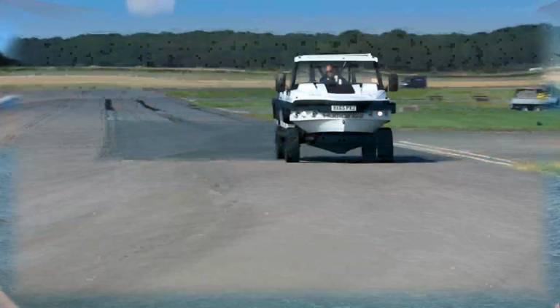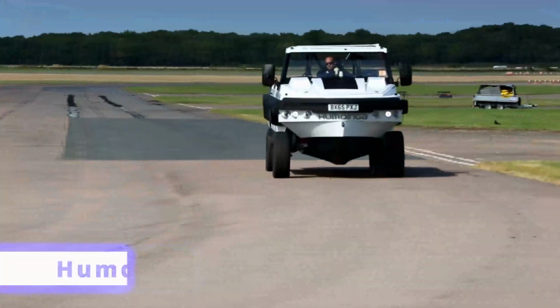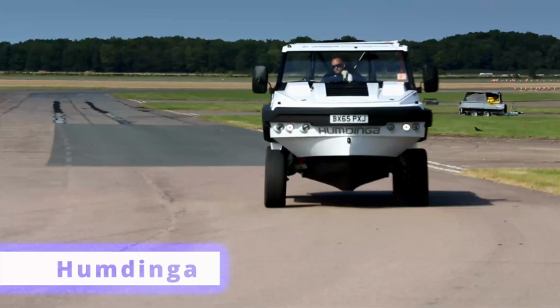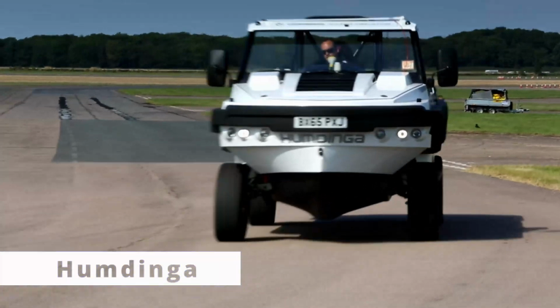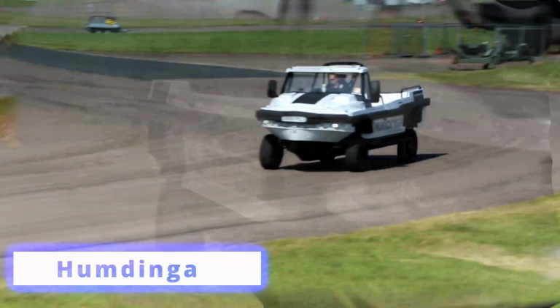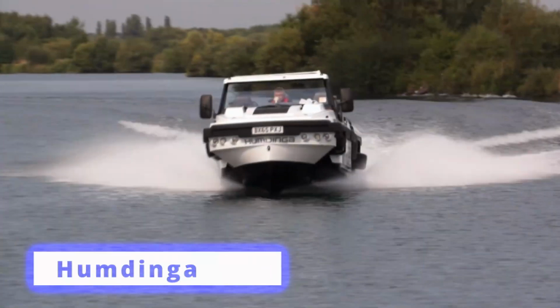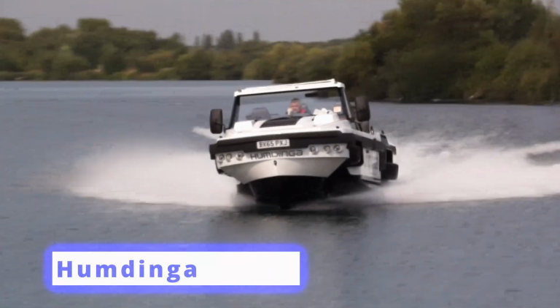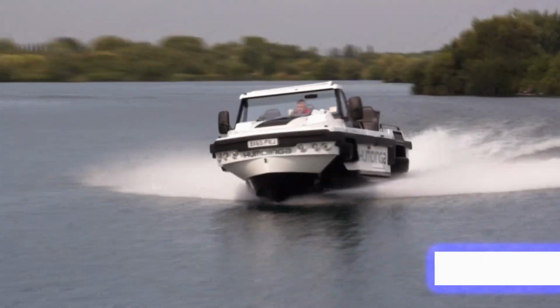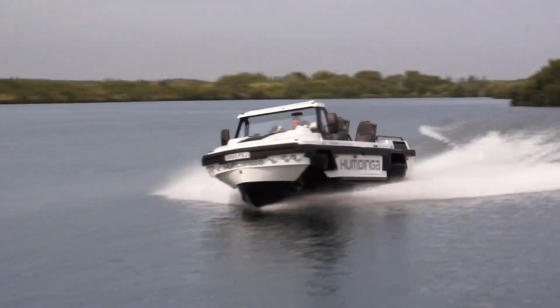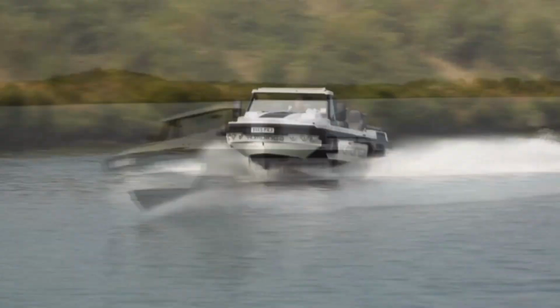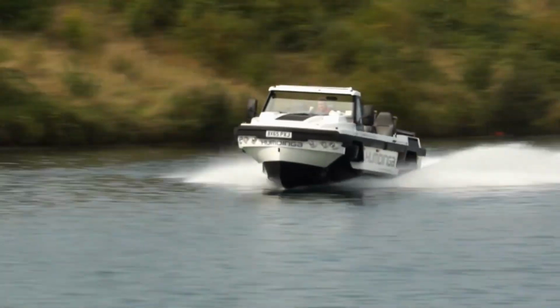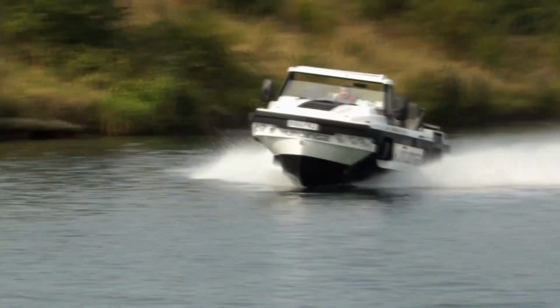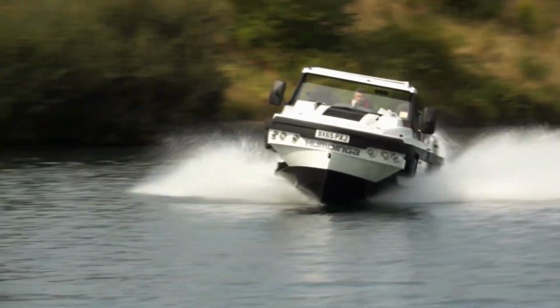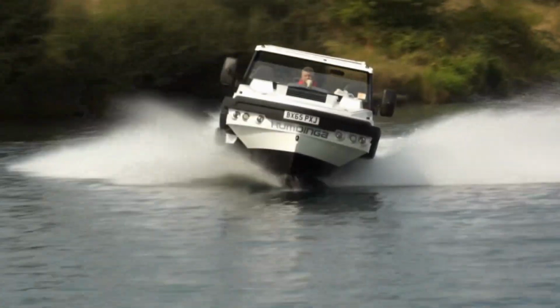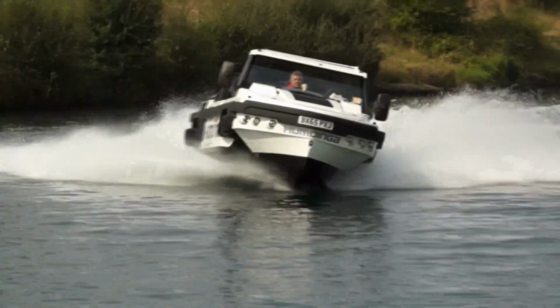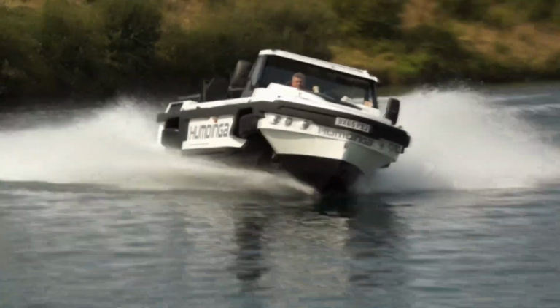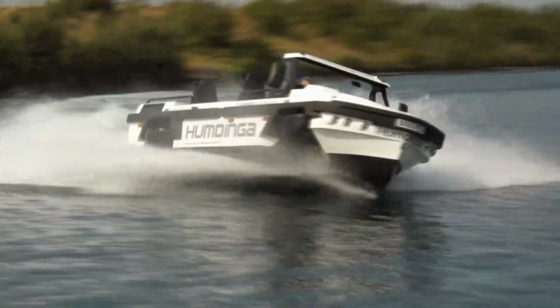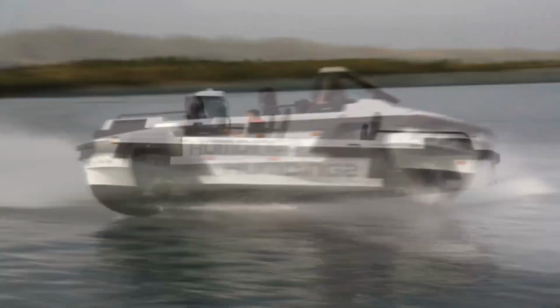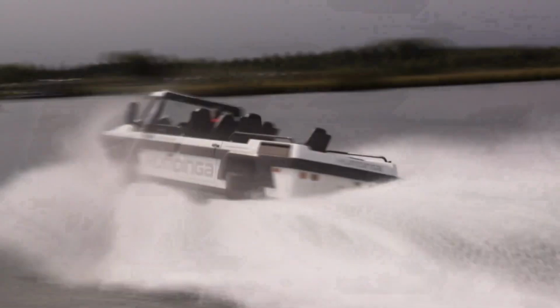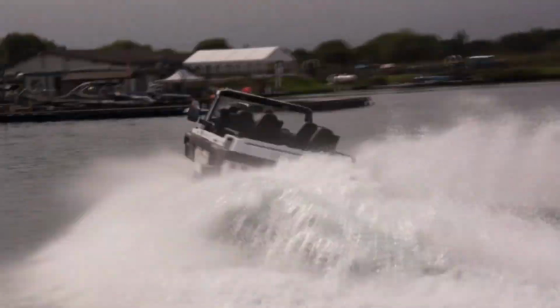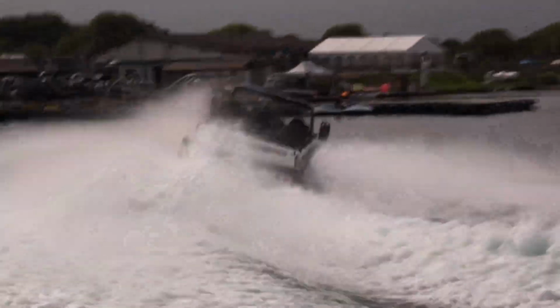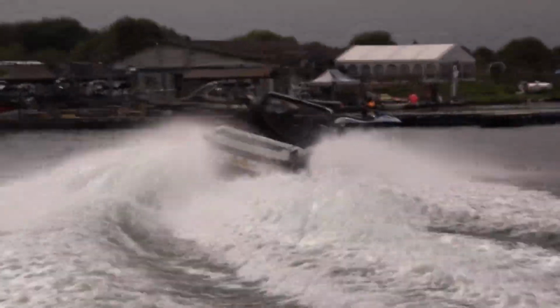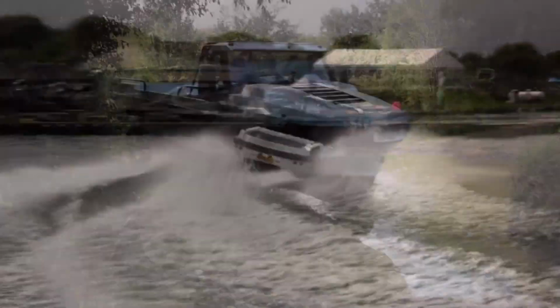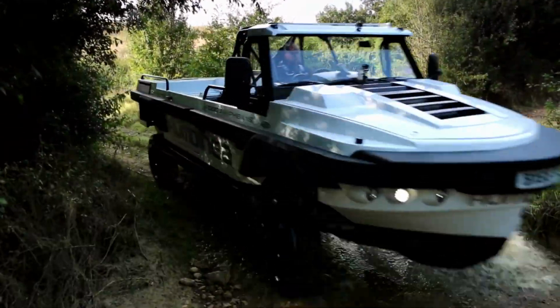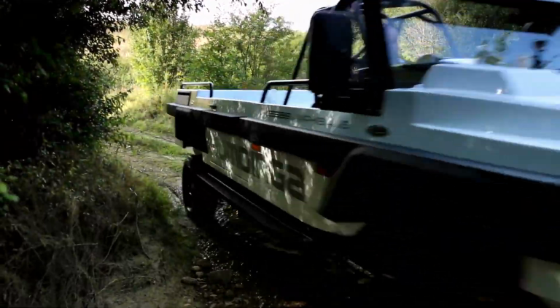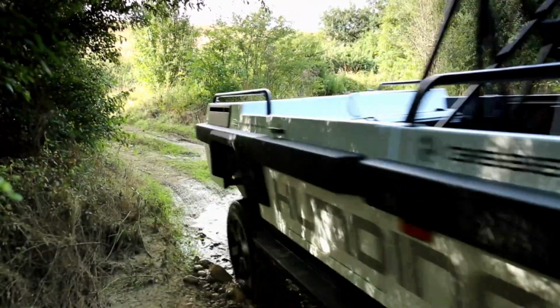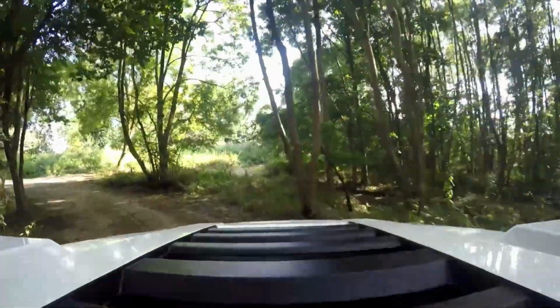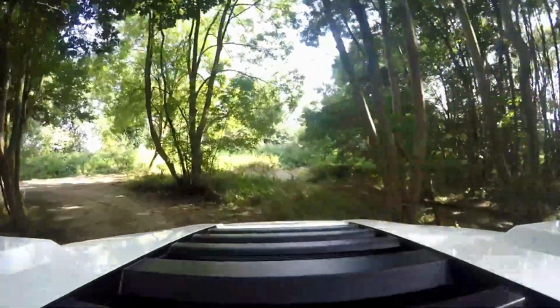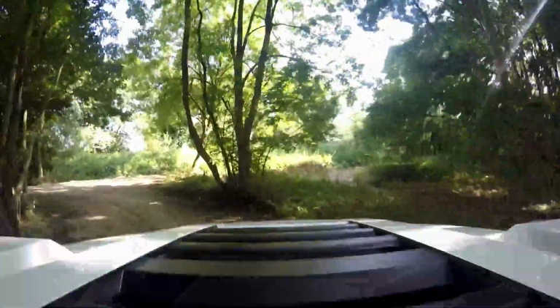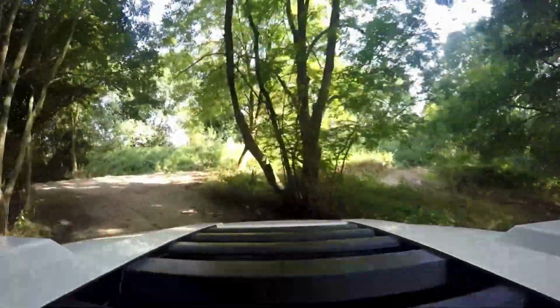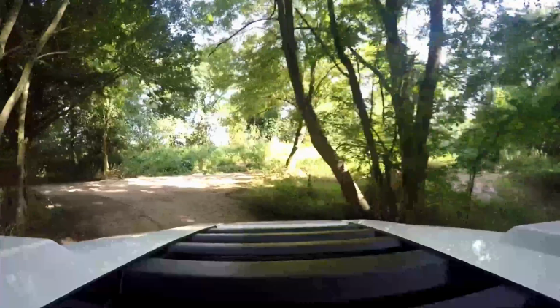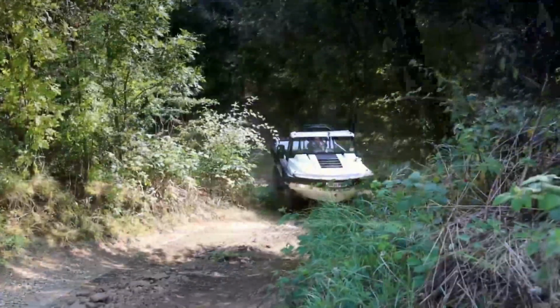For those who want to transition between land and water with ease, check out the Humdinga. This amphibious vehicle is built to handle both terrains with powerful diesel engines and sleek design, perfect for explorers who need flexibility.